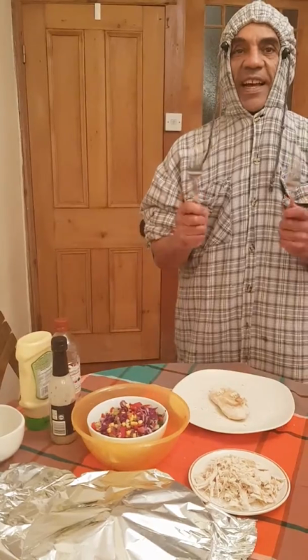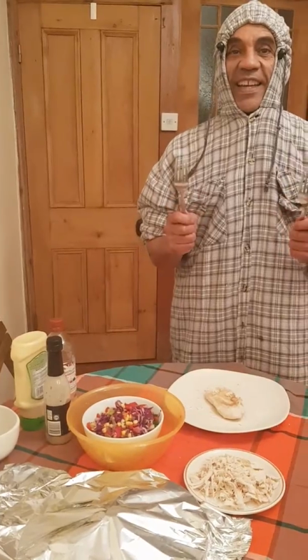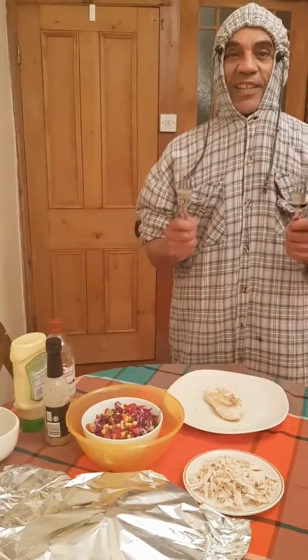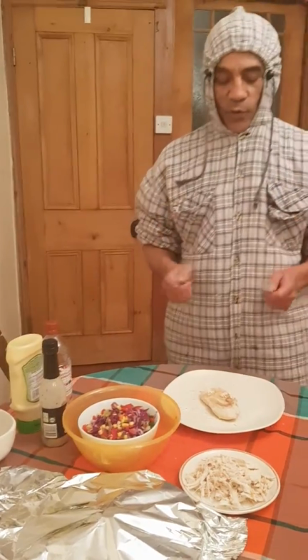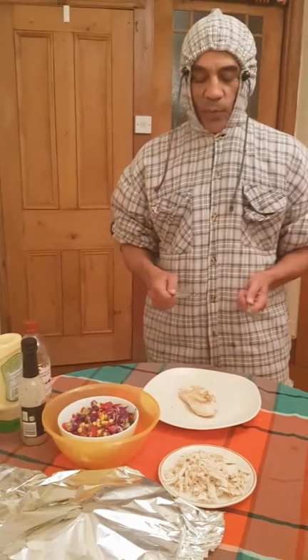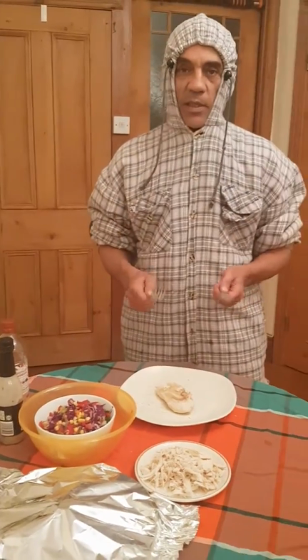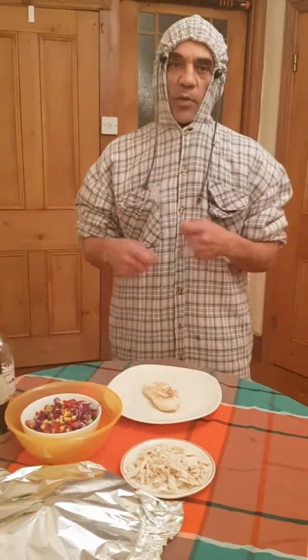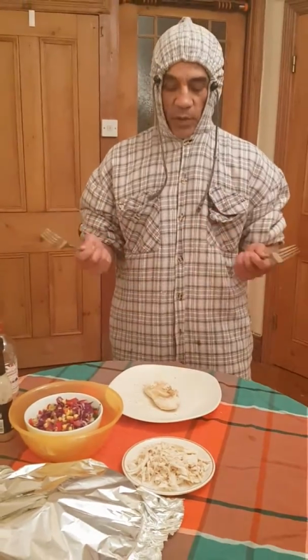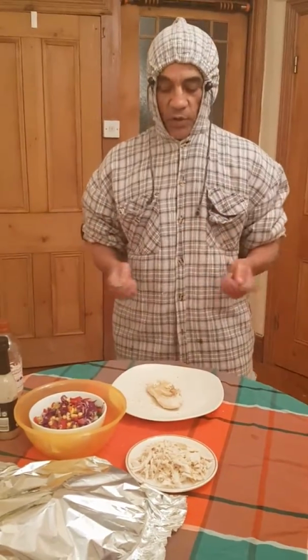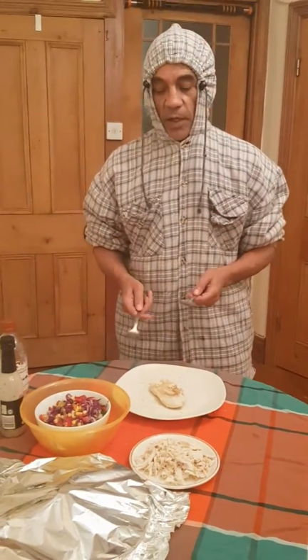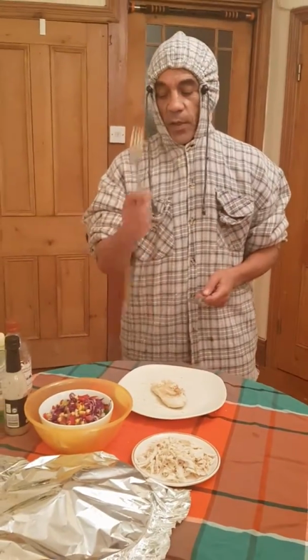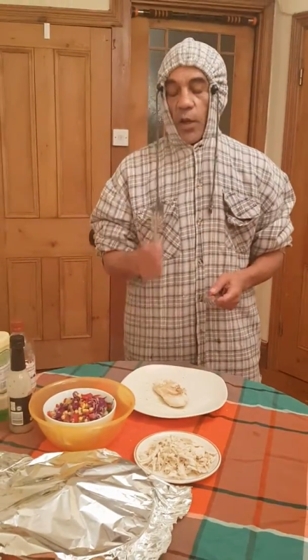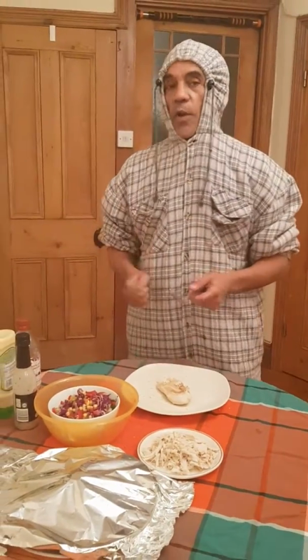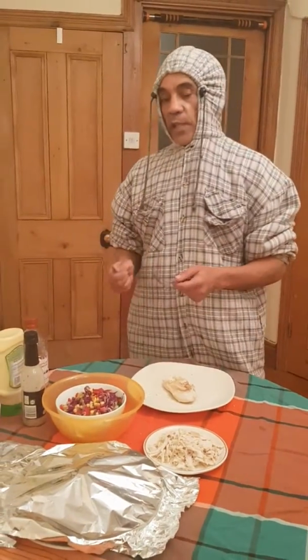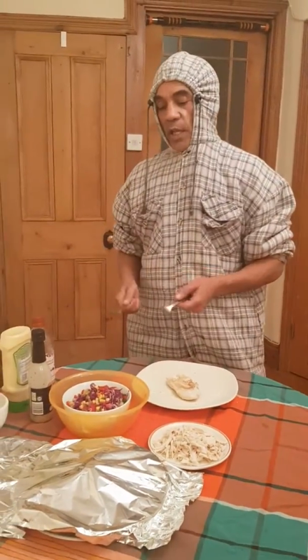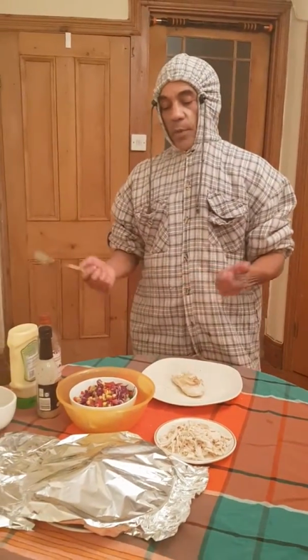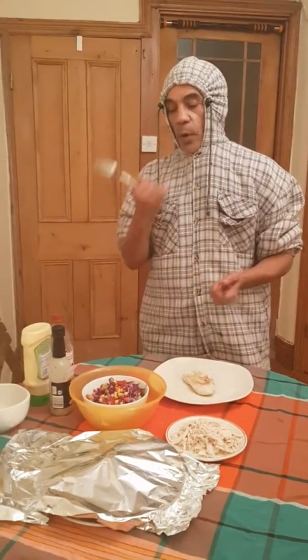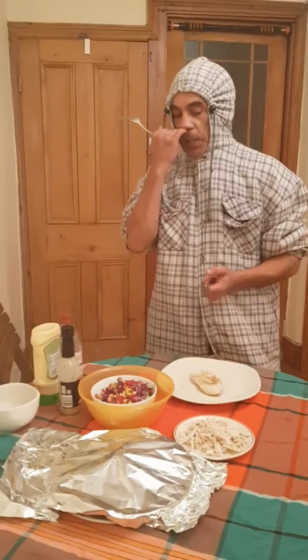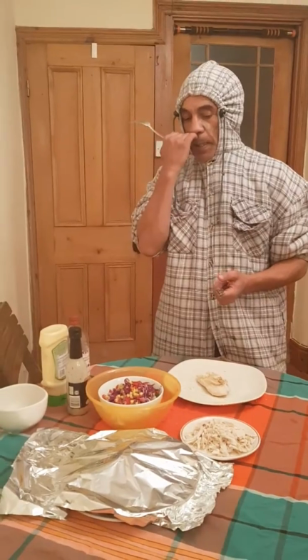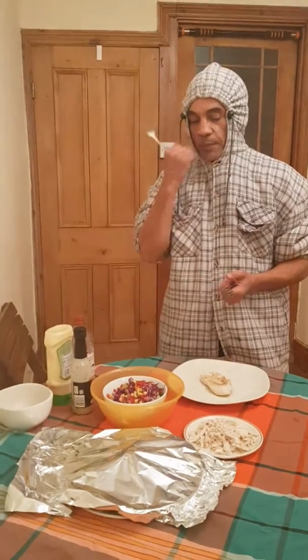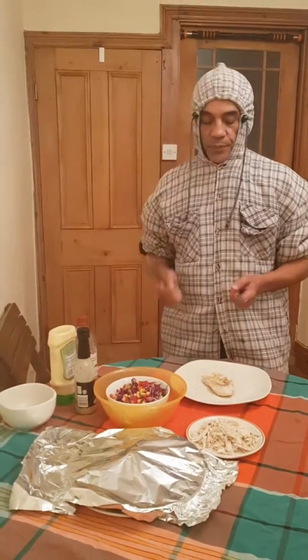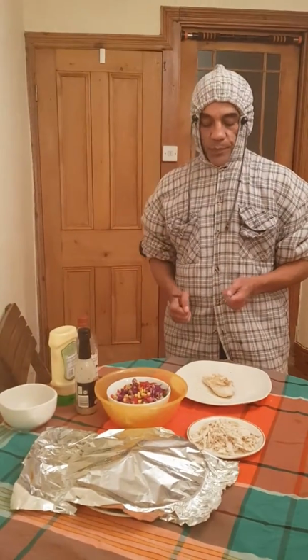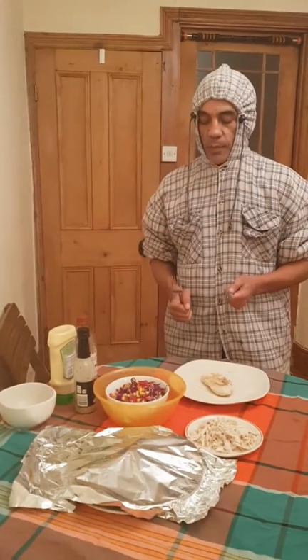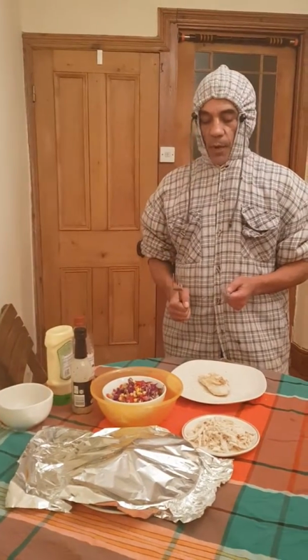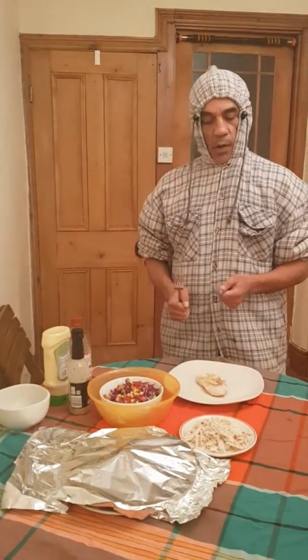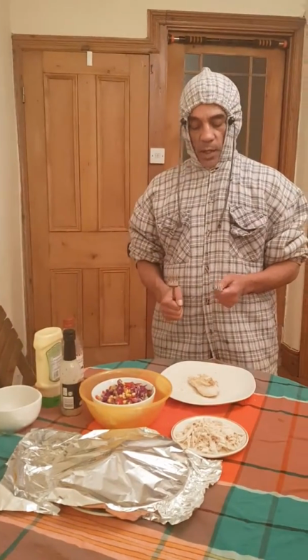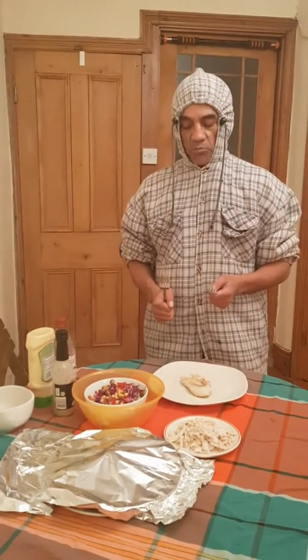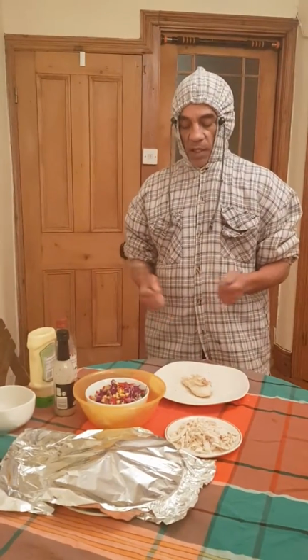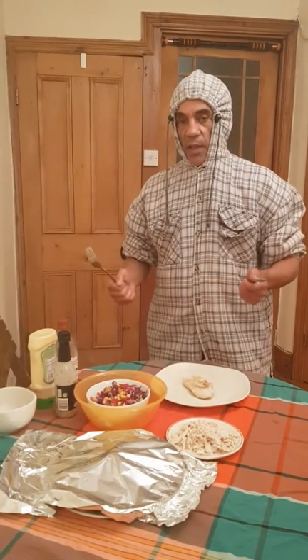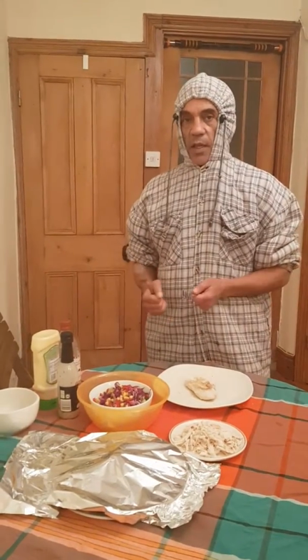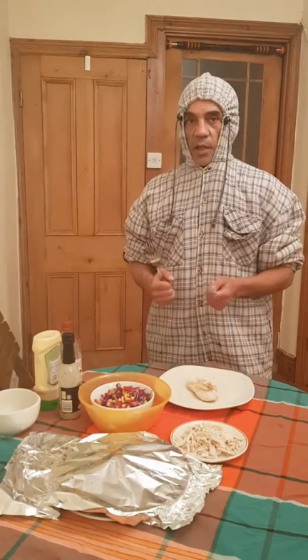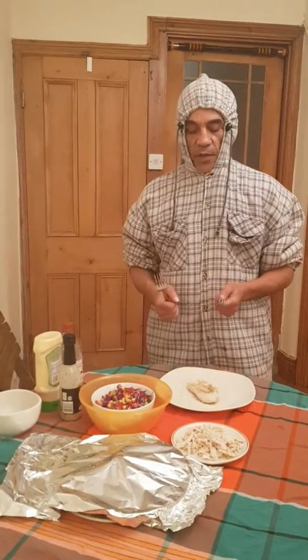Hi, you know me, so I don't have to introduce myself. All my friends out there — people always say I eat healthy, I look healthy.